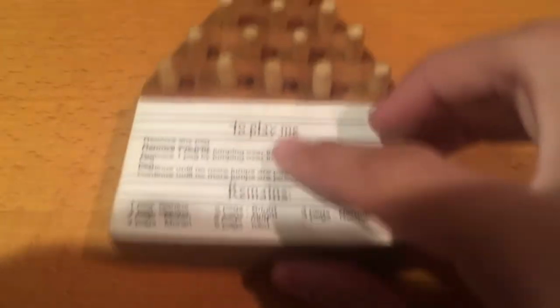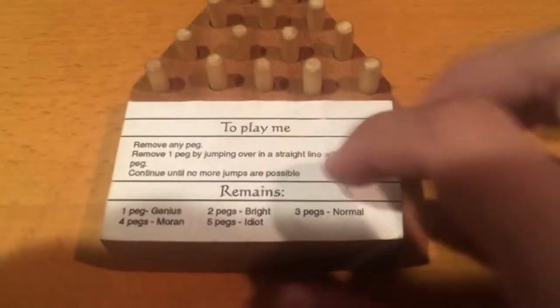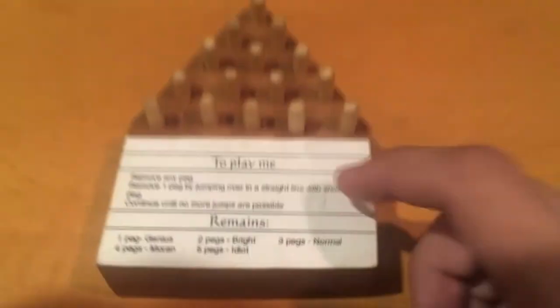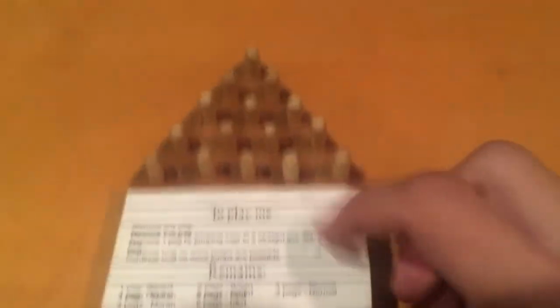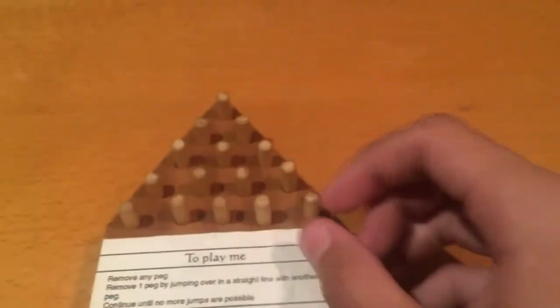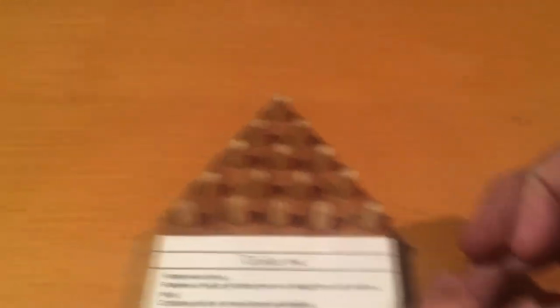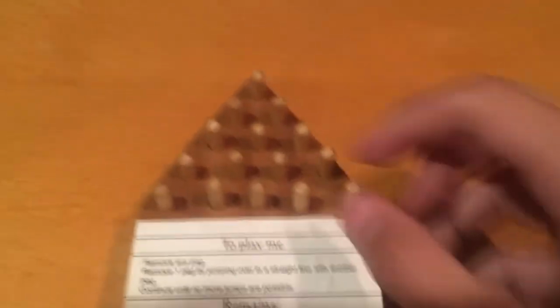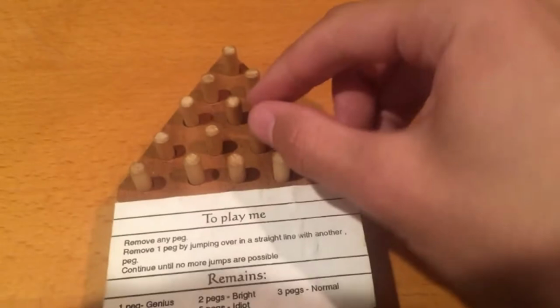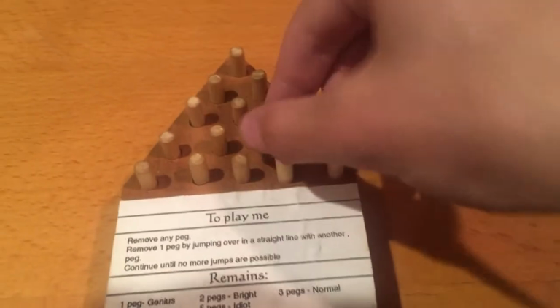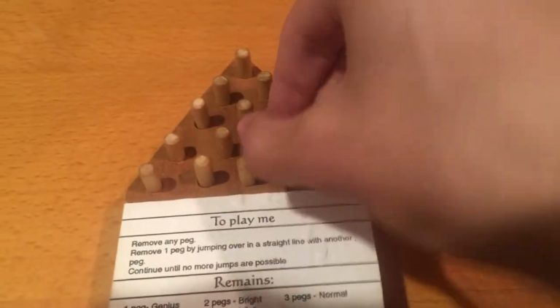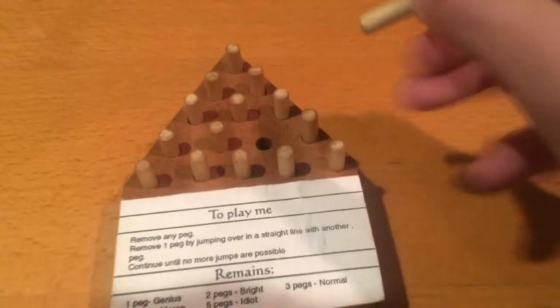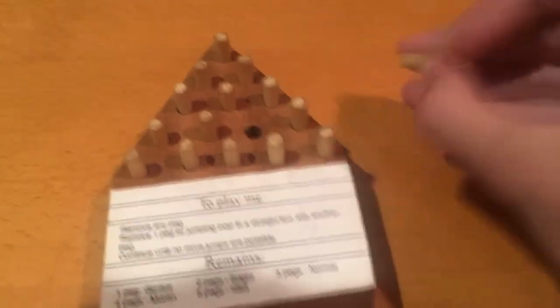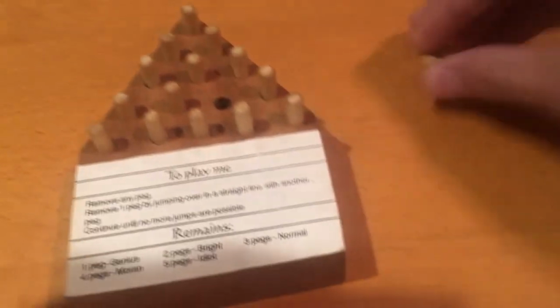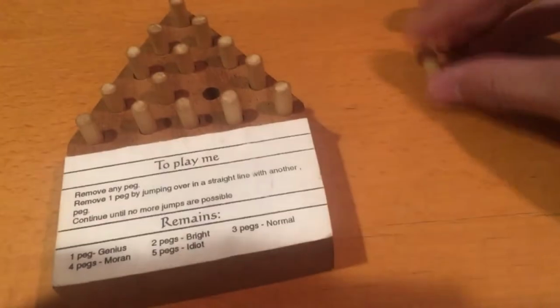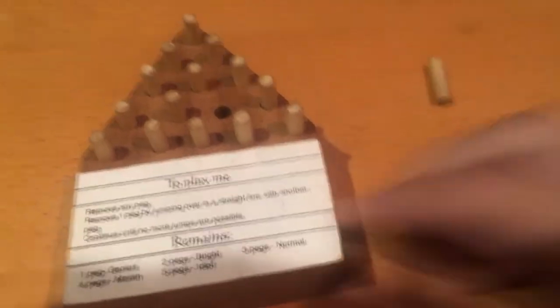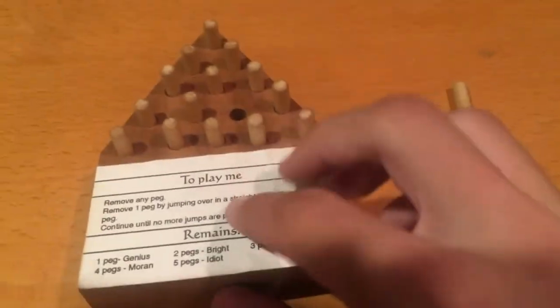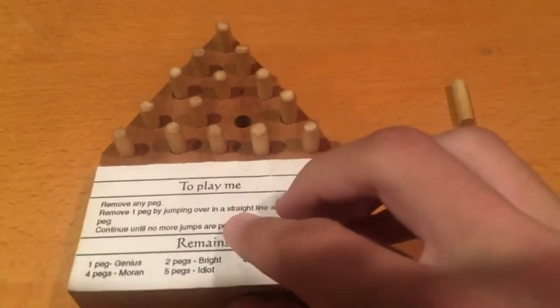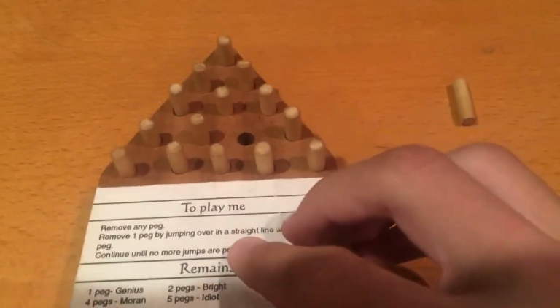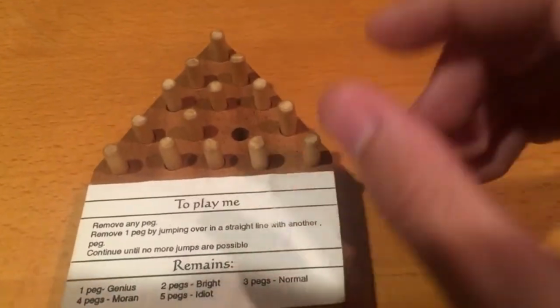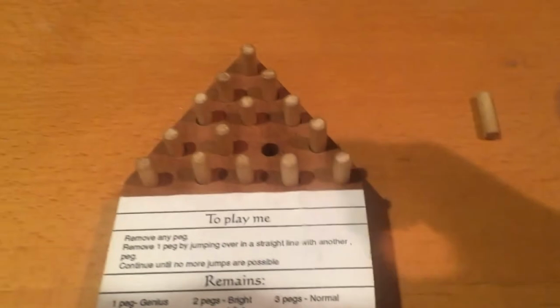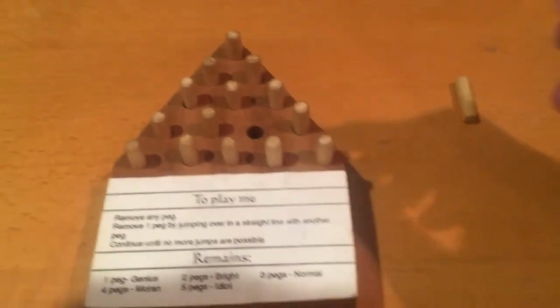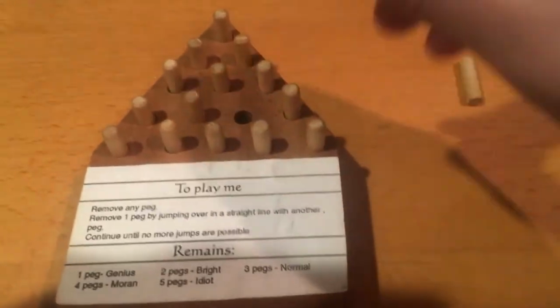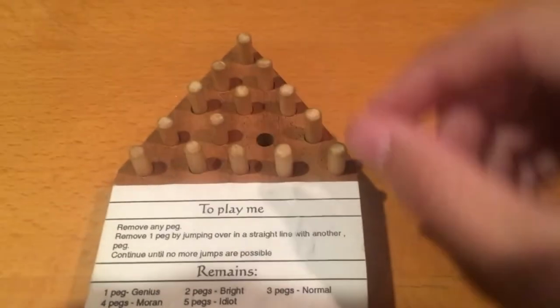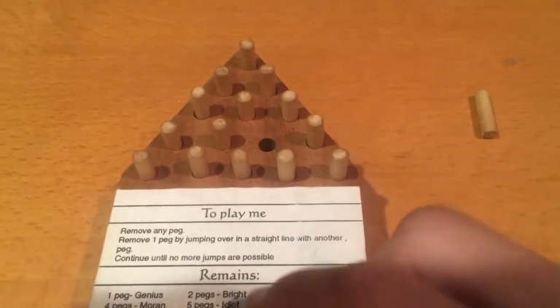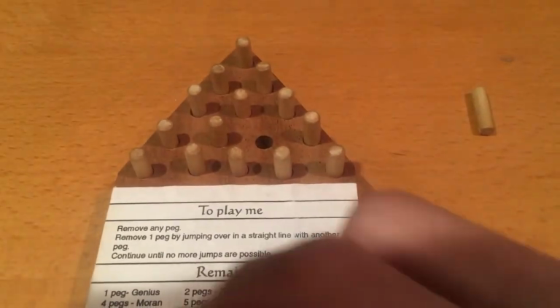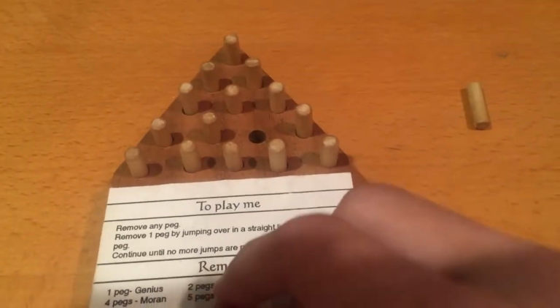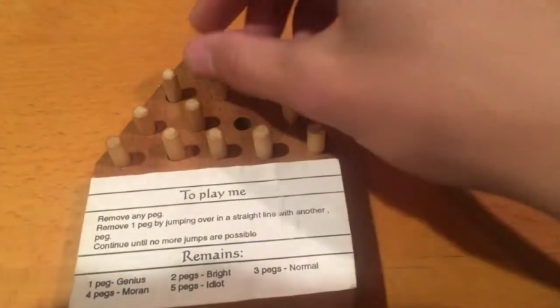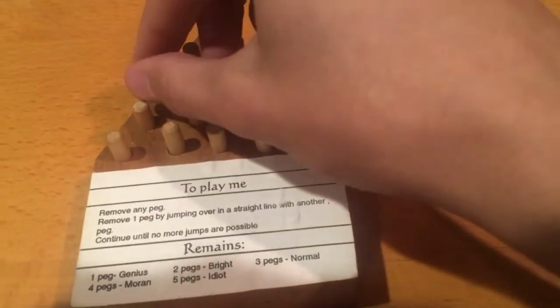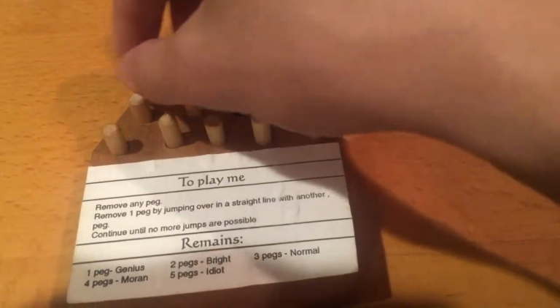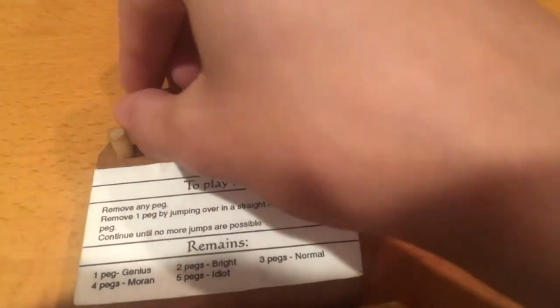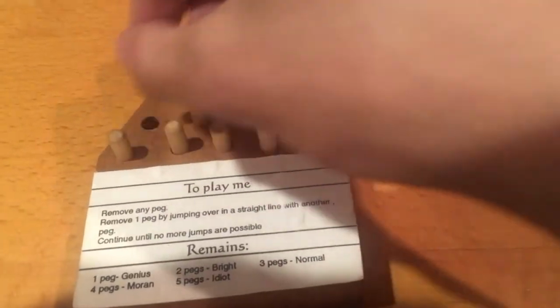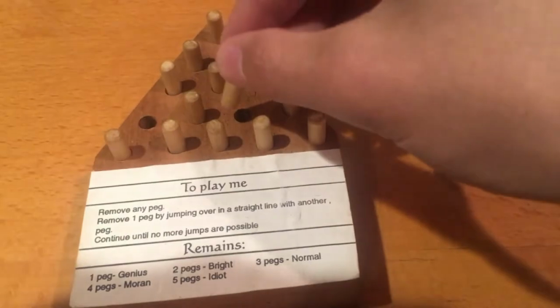So it says remove any pegs, so let's see. Here we are. I'm going to place that one right there. Remove any peg by jumping over another peg — right here.